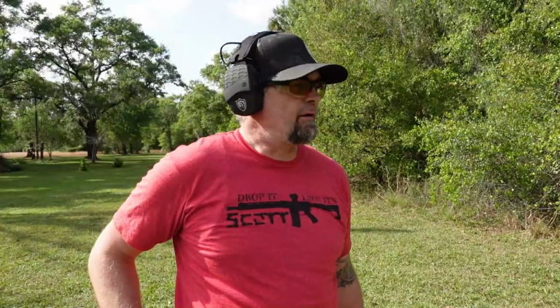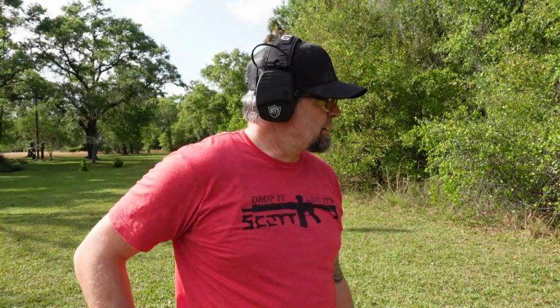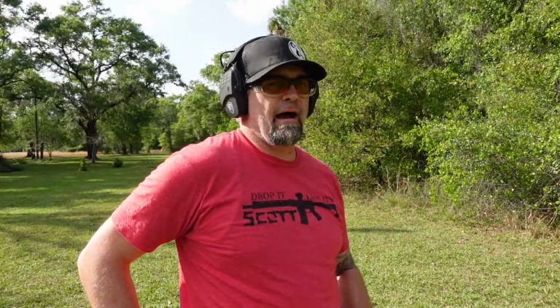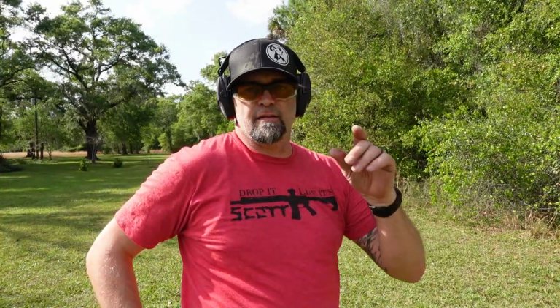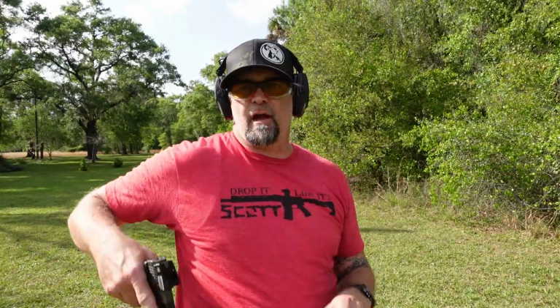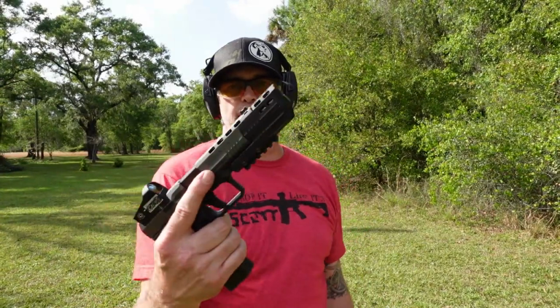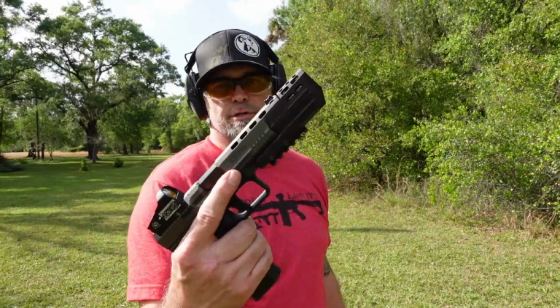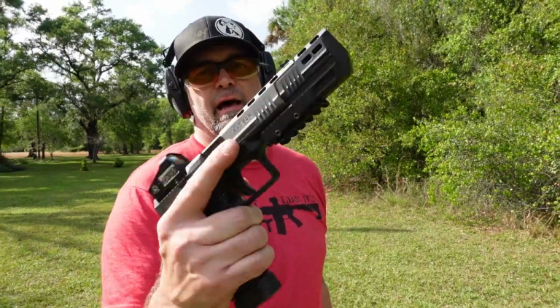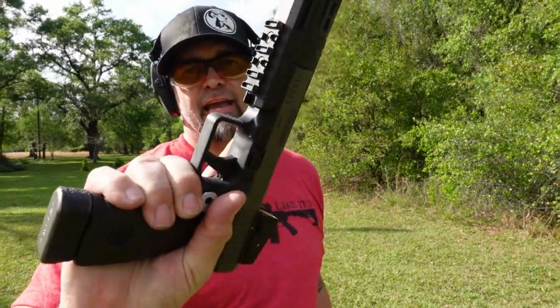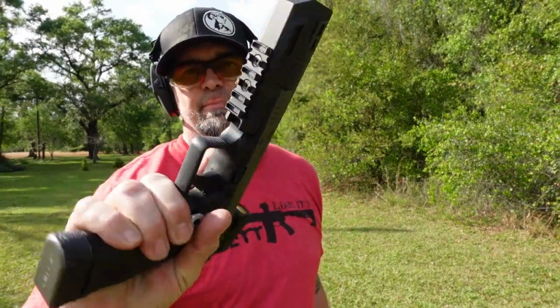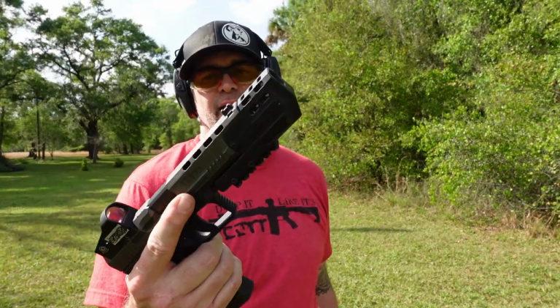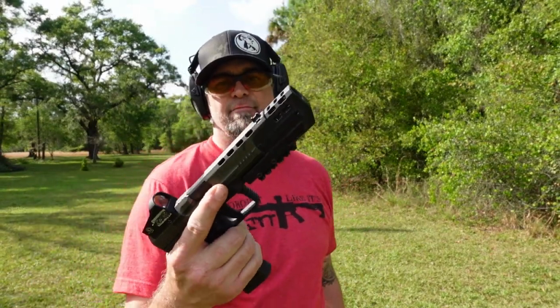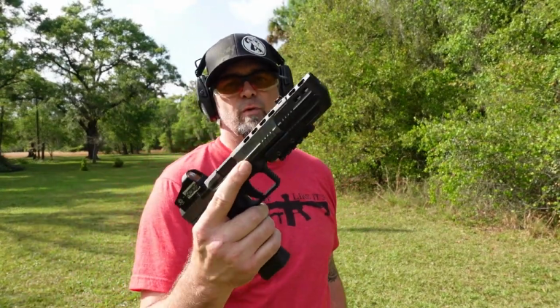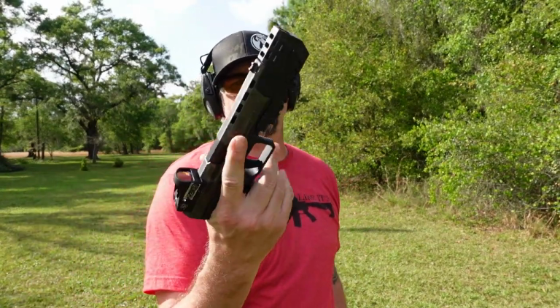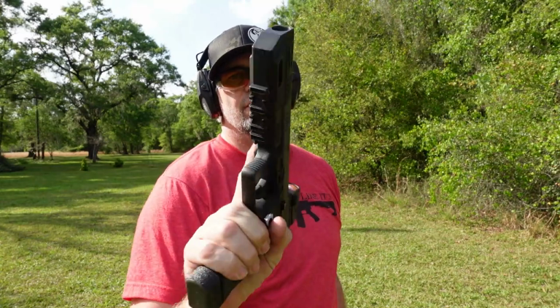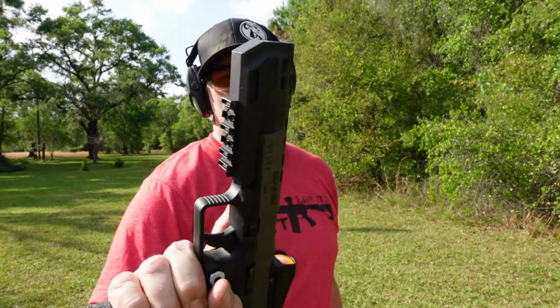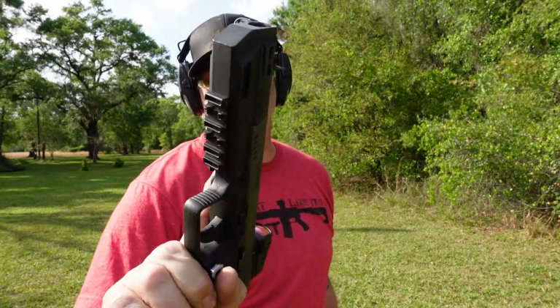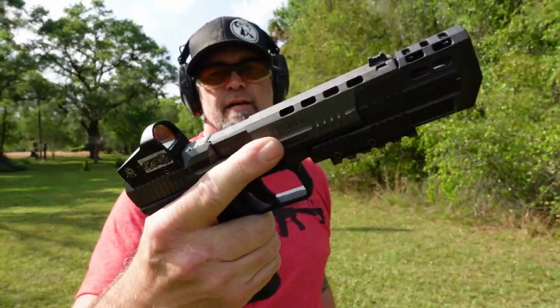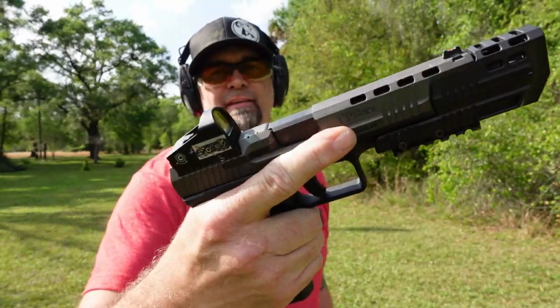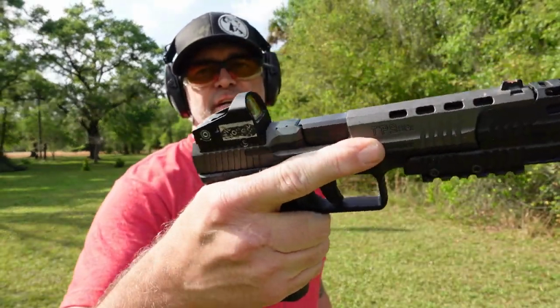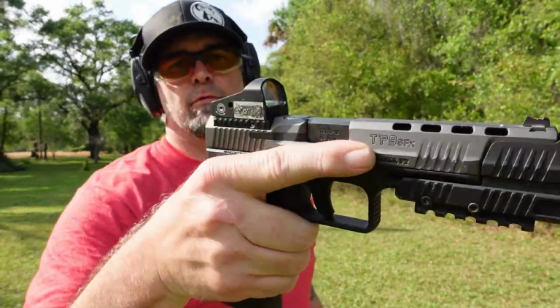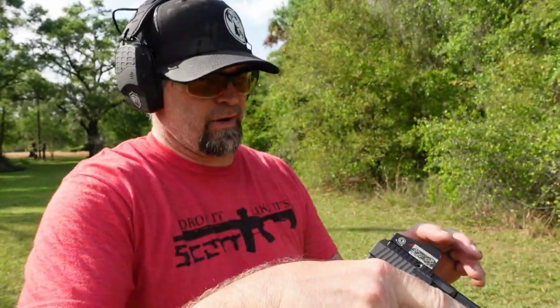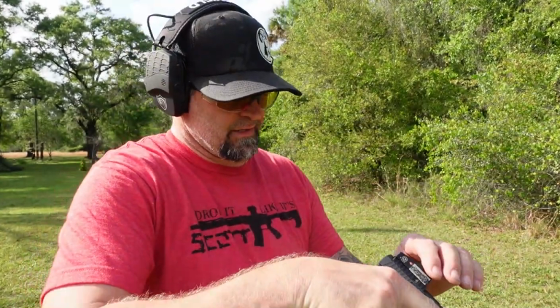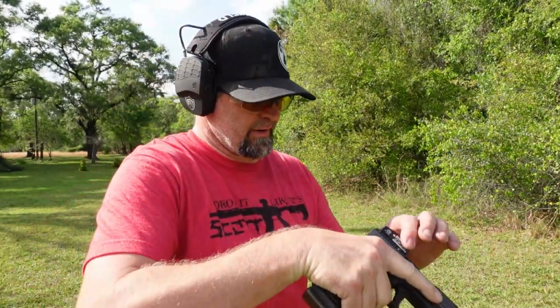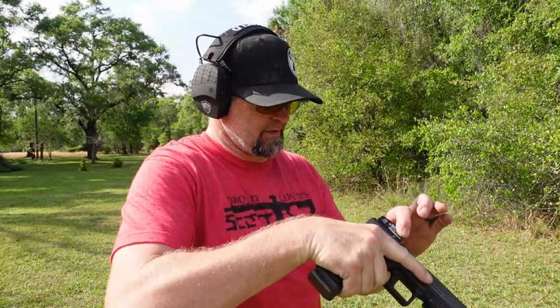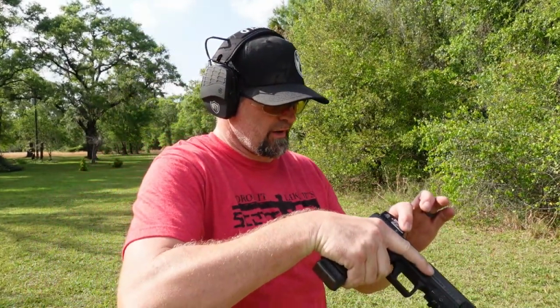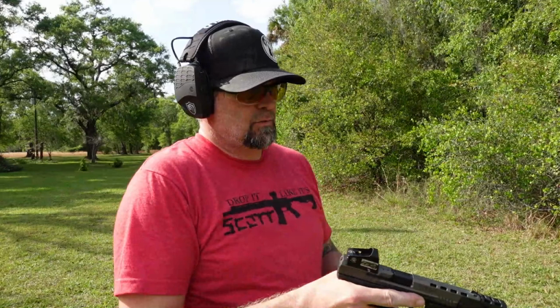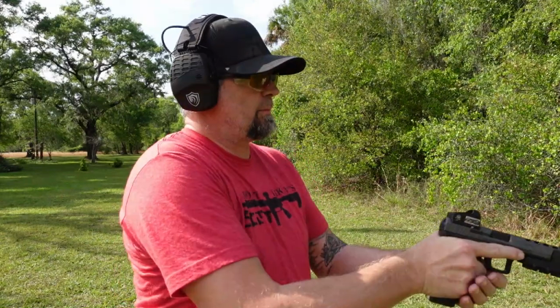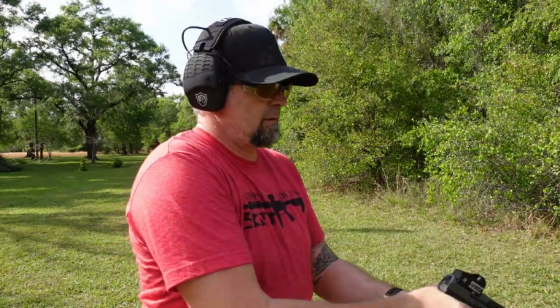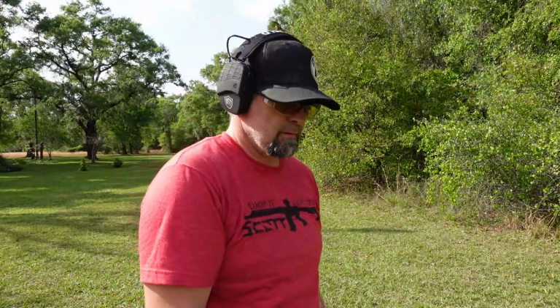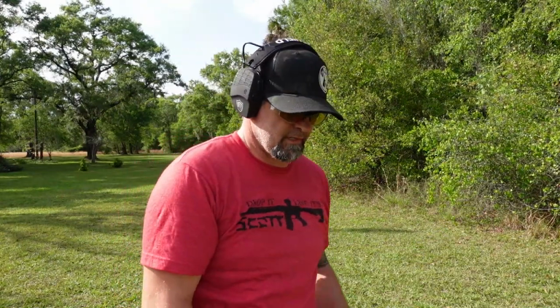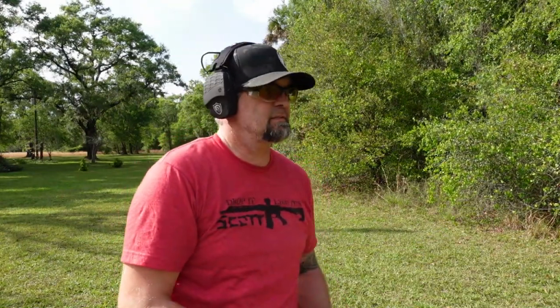First up we have the 9 millimeter. We're going to shoot it out of the Canik TP9 SFX with the 45-degree blast compensator and the AGM Global Vision red dot. Let's see if the red dot is working — it's working a little bit. Let's test it and see.